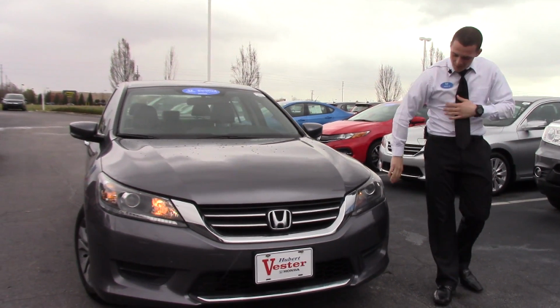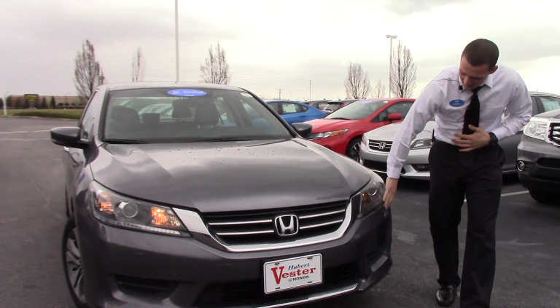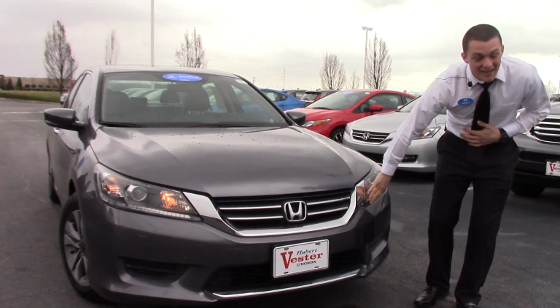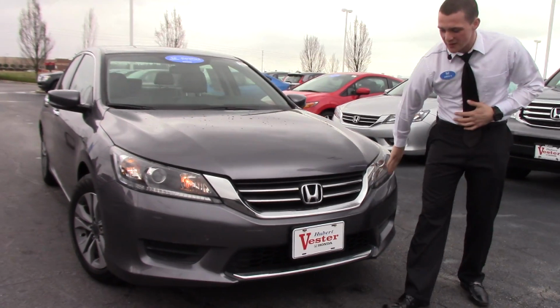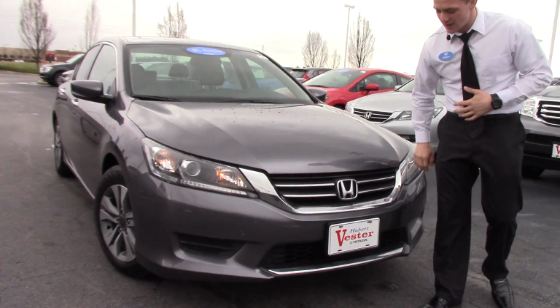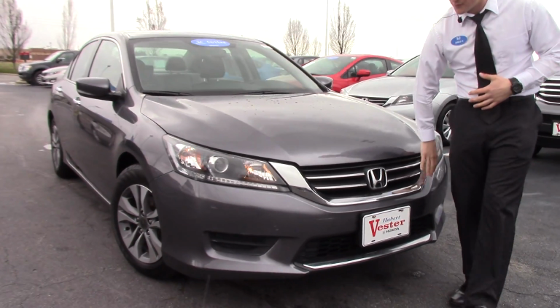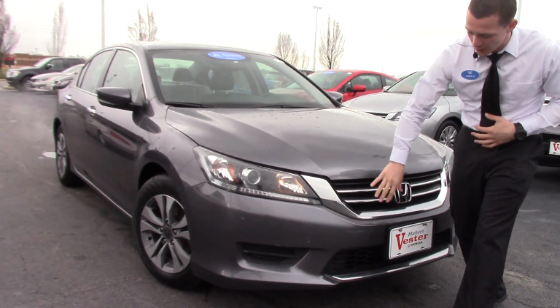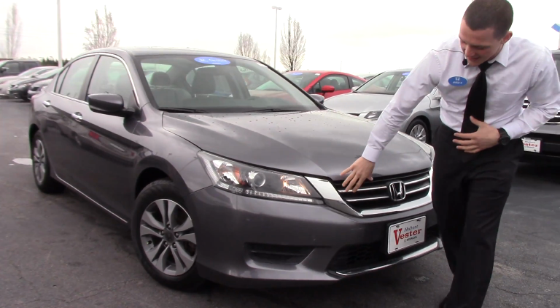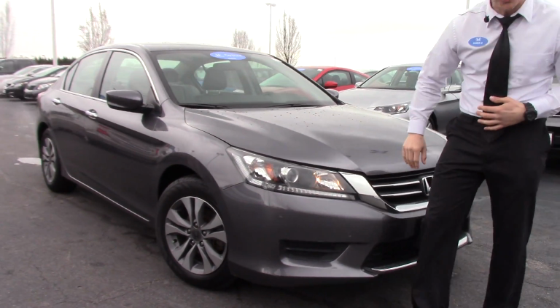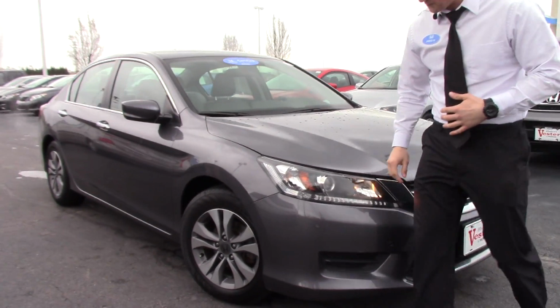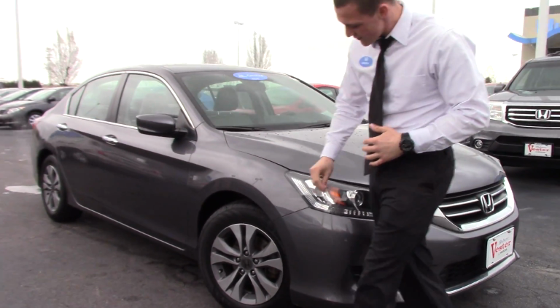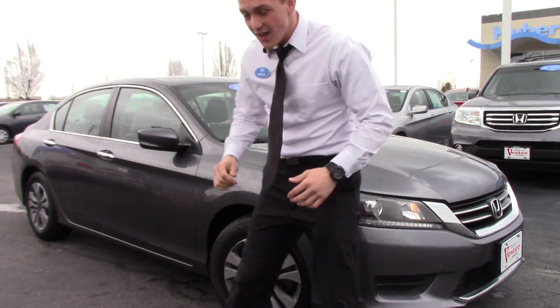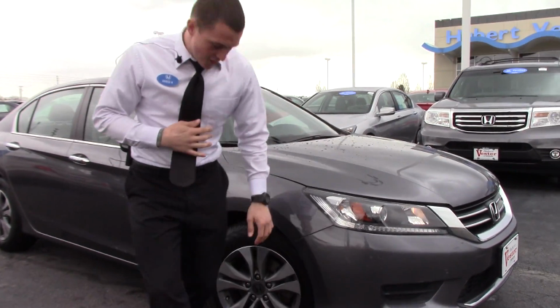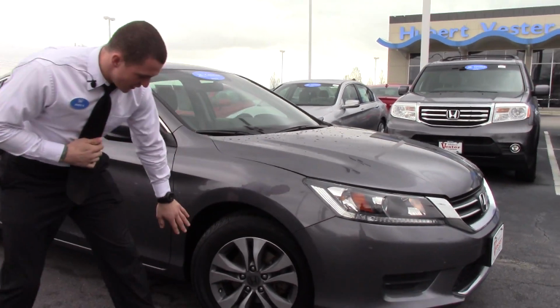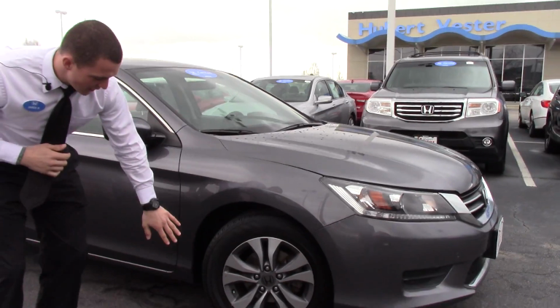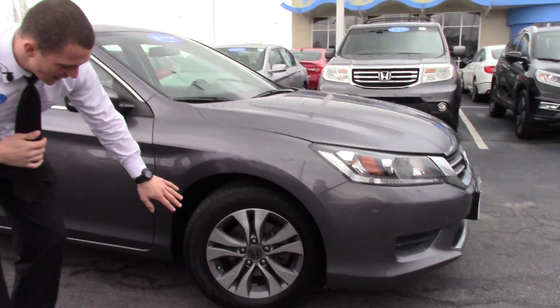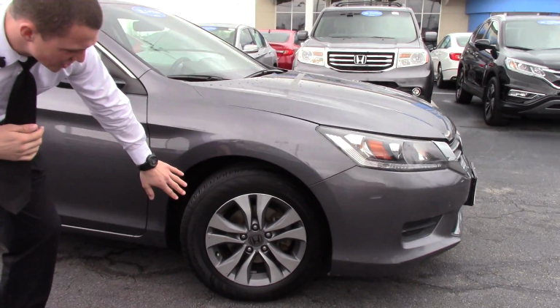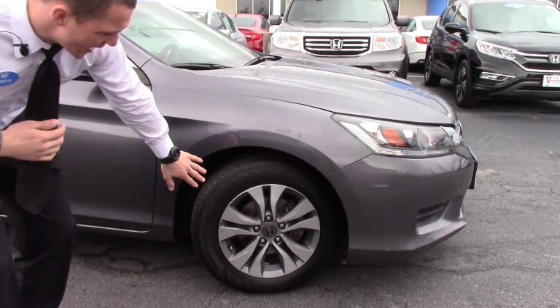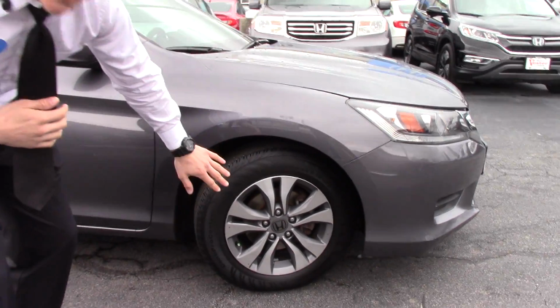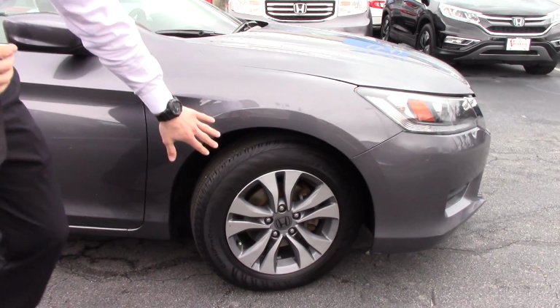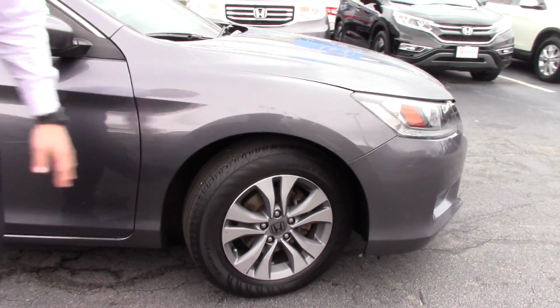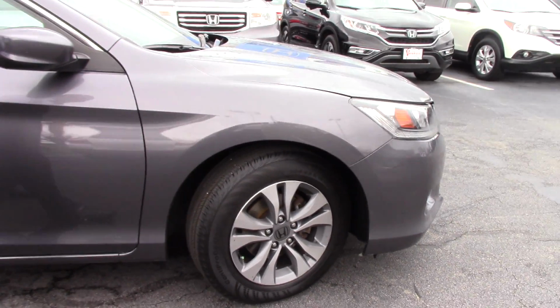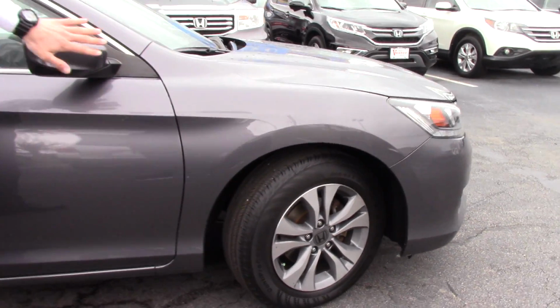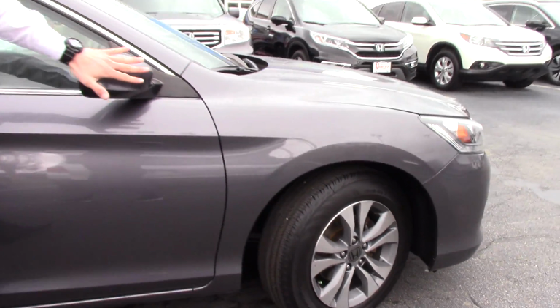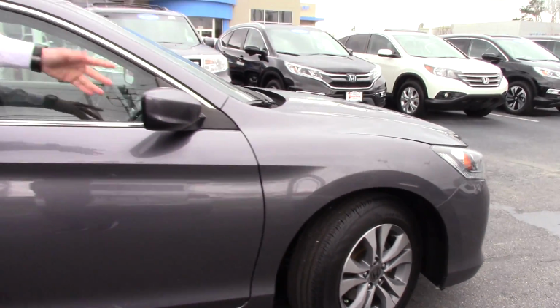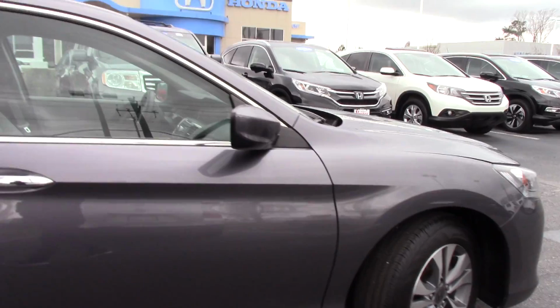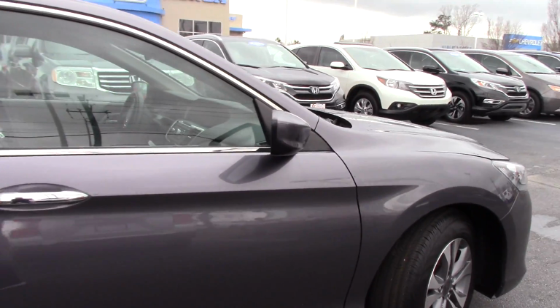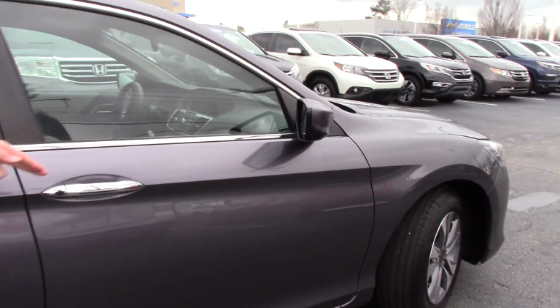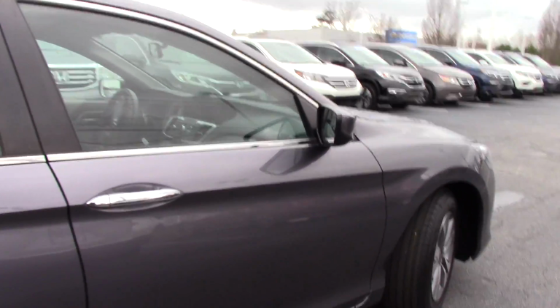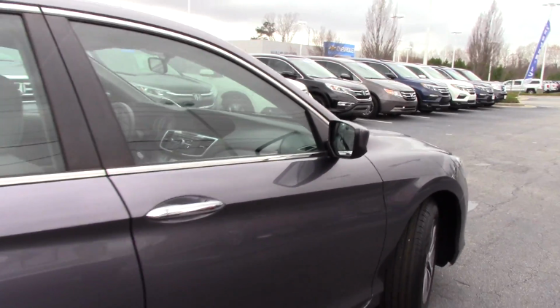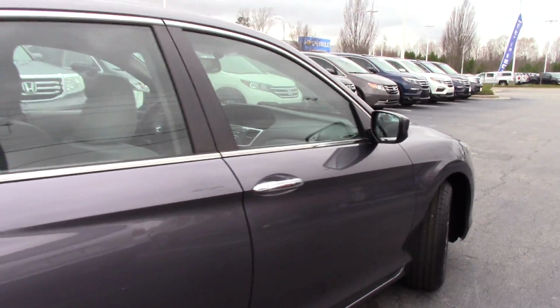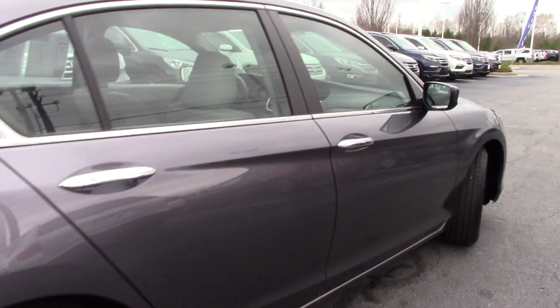We've got the daytime running lights right up here with a chrome accent on the grill. Over here we've got nitrogen in the tires with 16 inch alloy wheels and breakaway mirrors that are body colored, with chrome accents on those door handles.